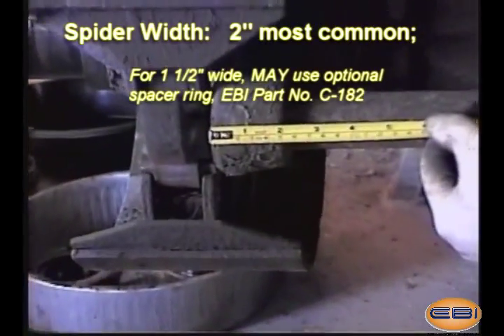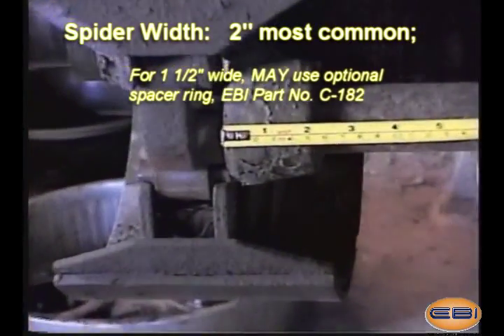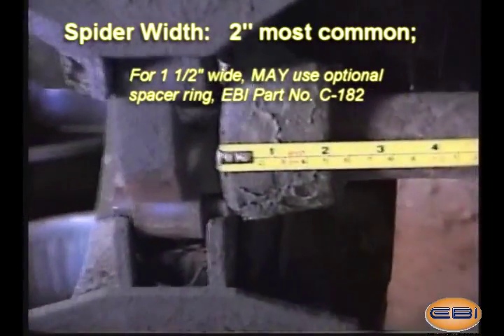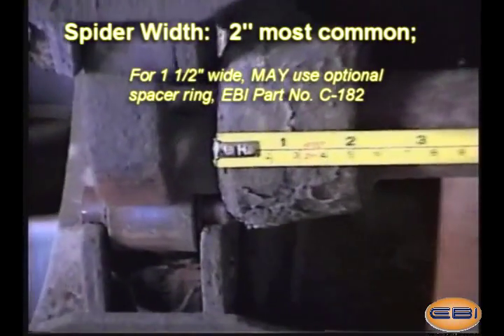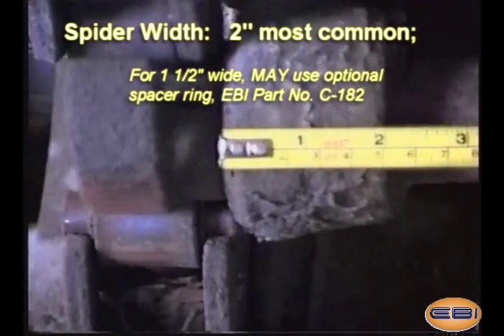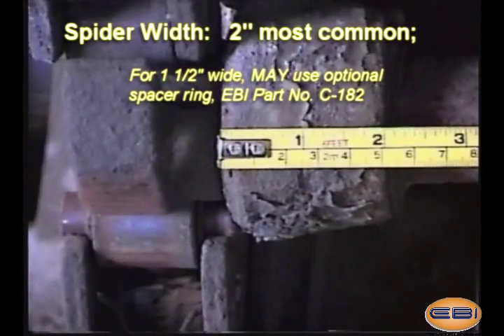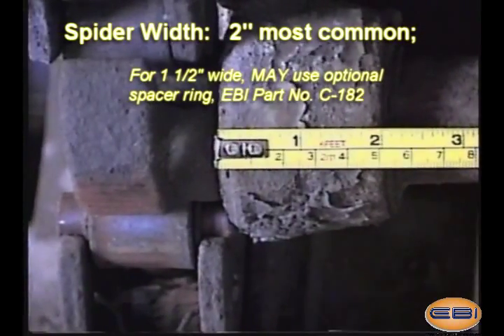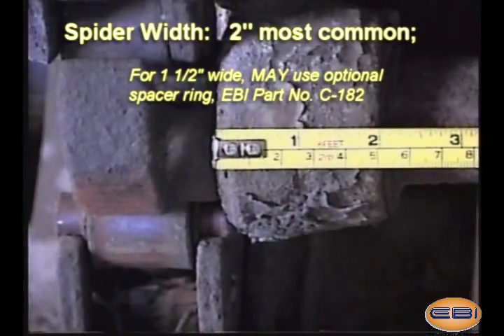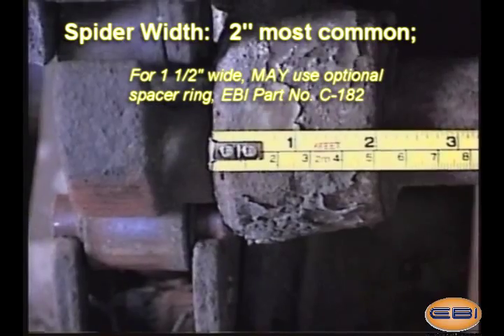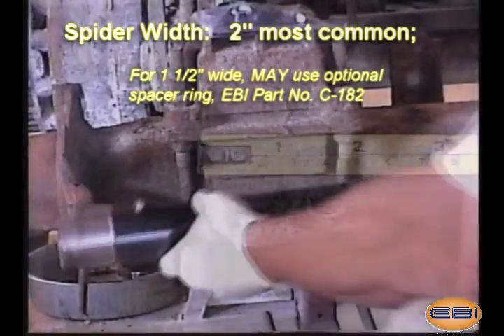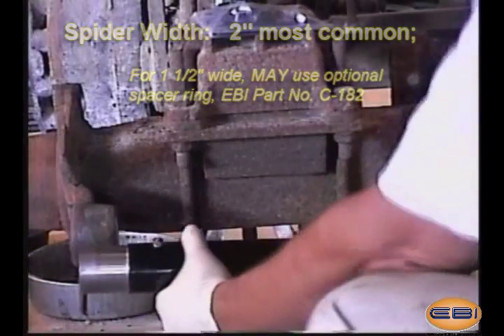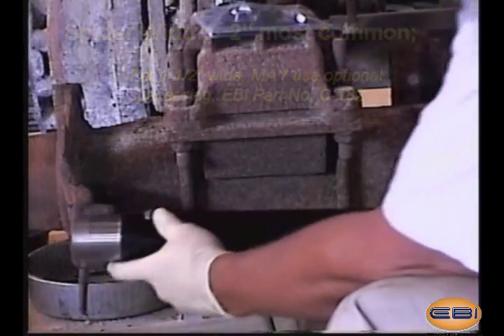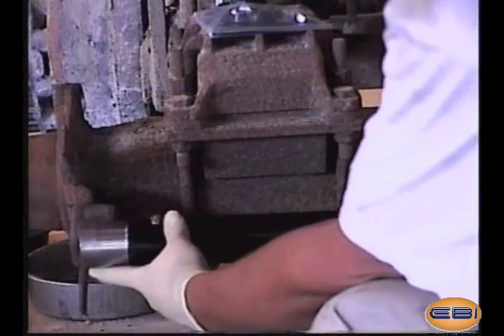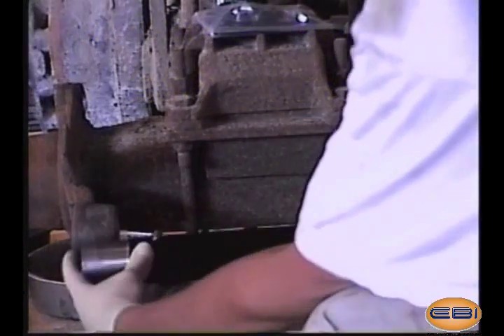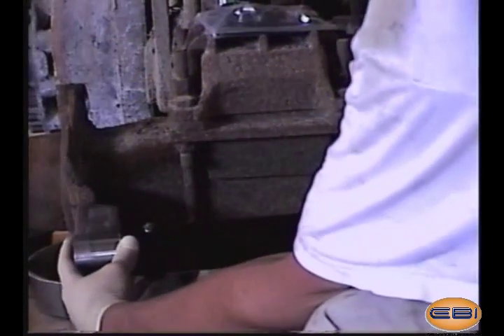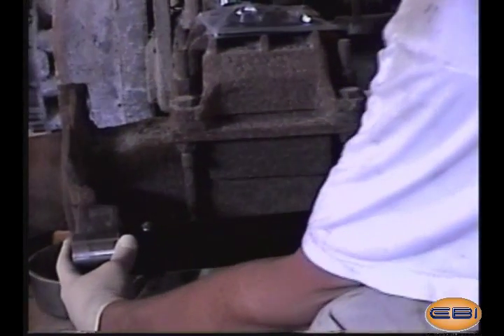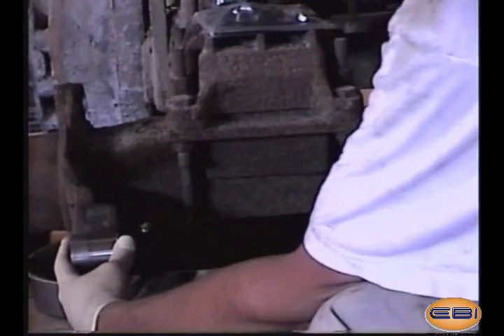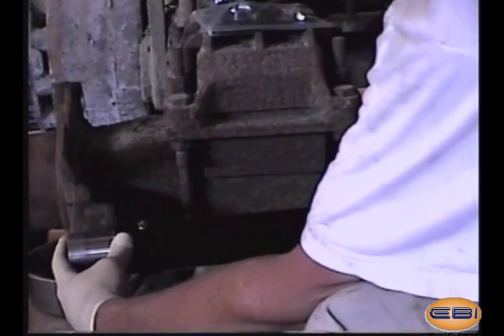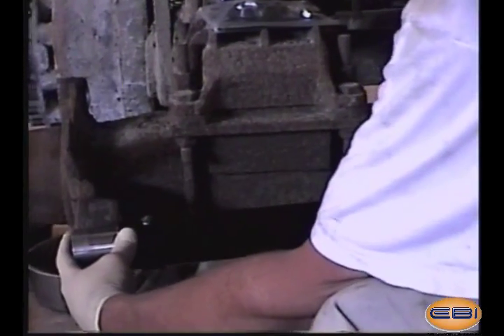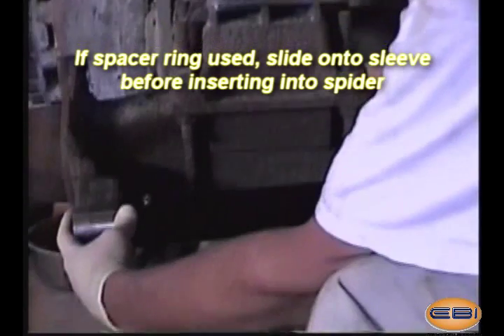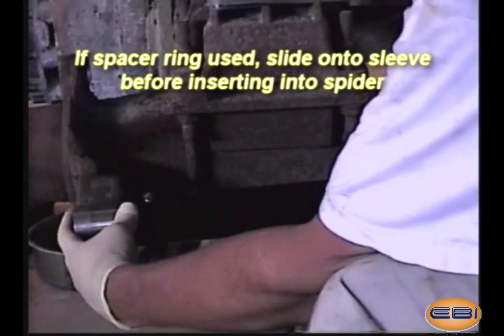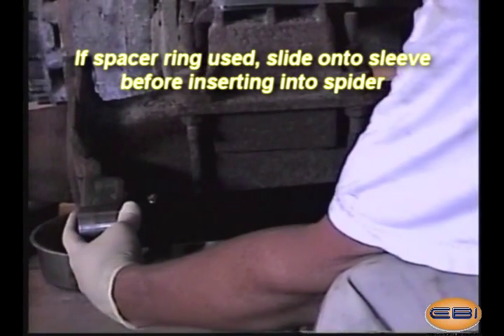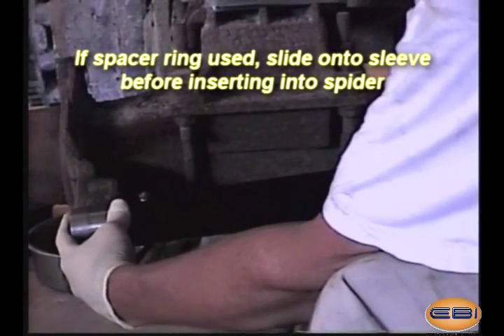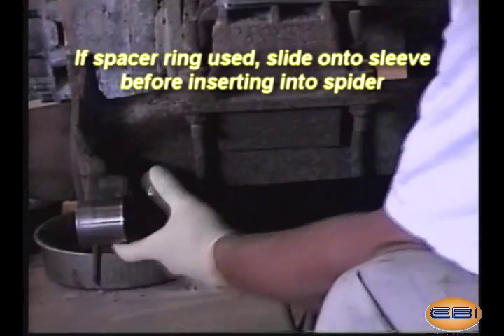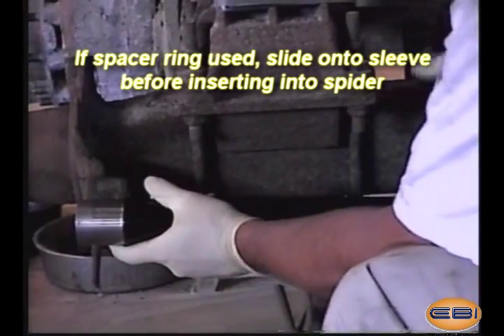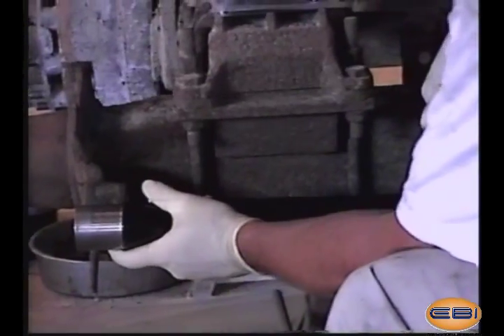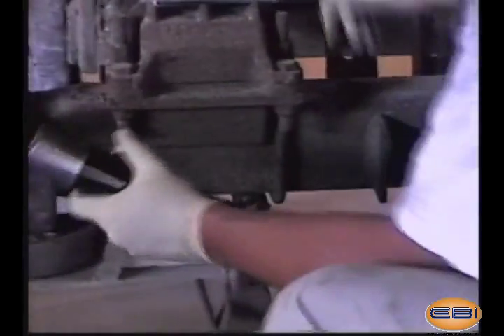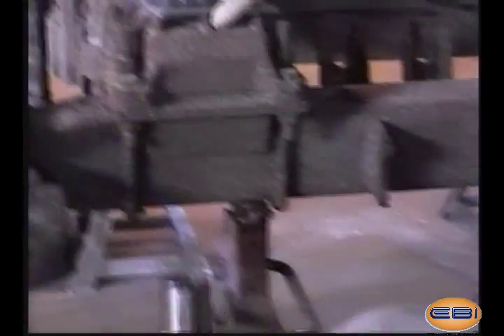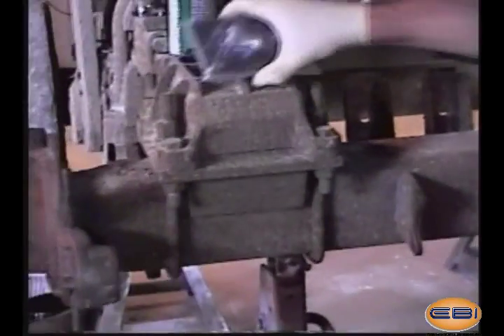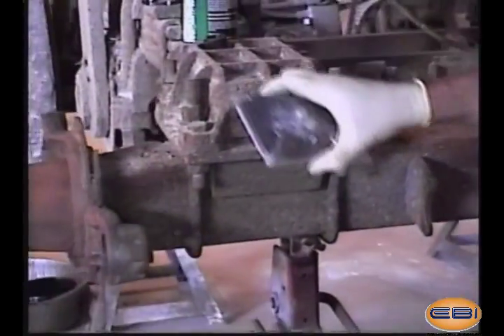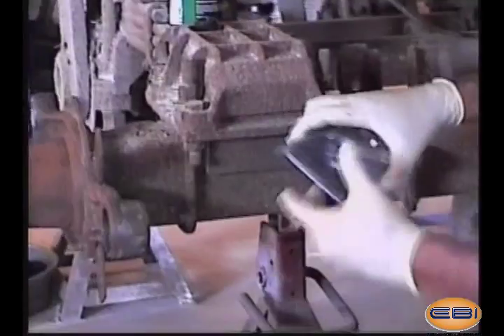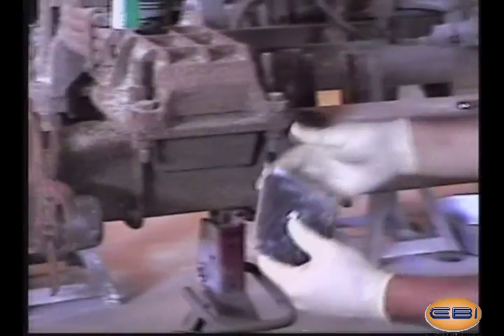Spider widths vary from 1 and a half to 2 inches. For spiders less than 2 inches, a spacer ring available from EBI may be used by first sliding it over the shoulder of the cam tube prior to installation.